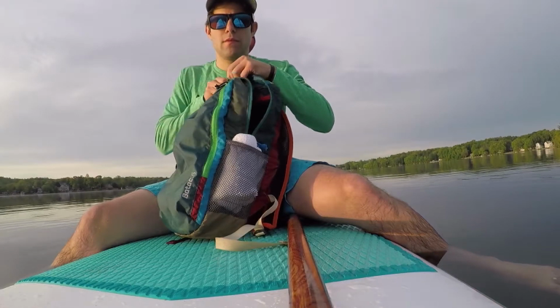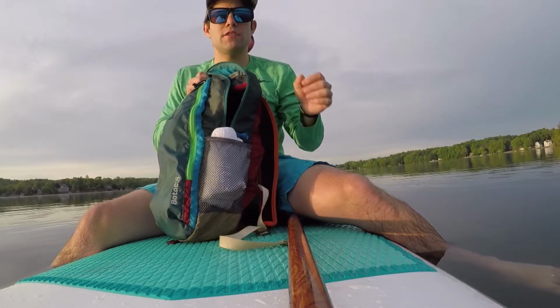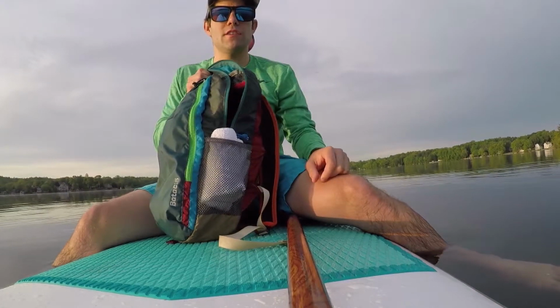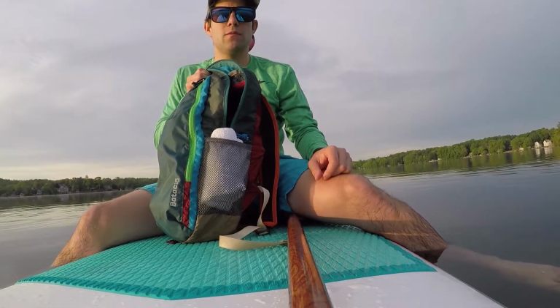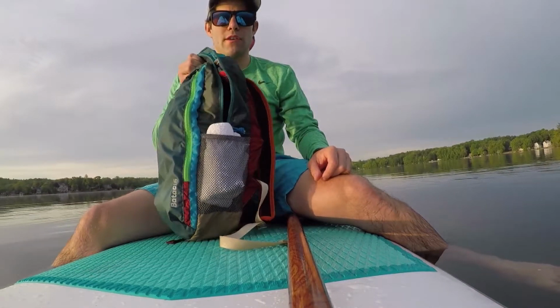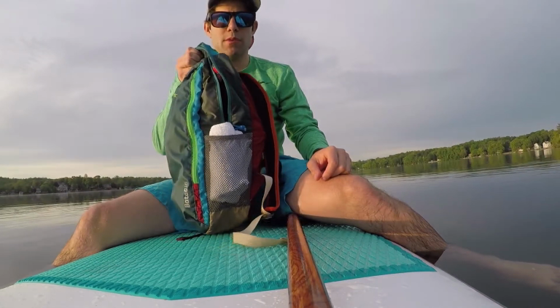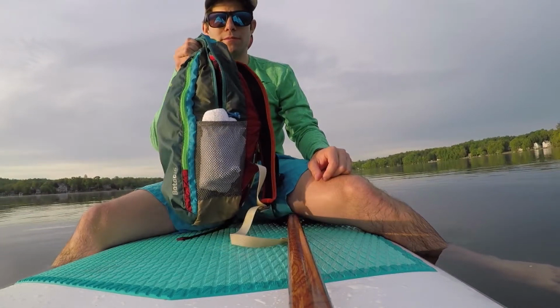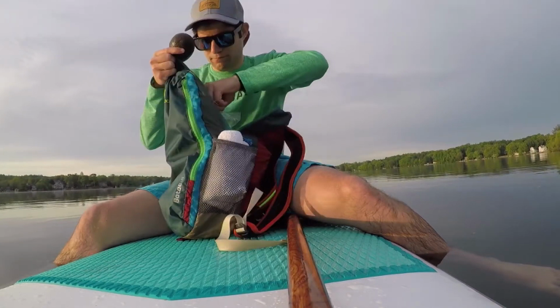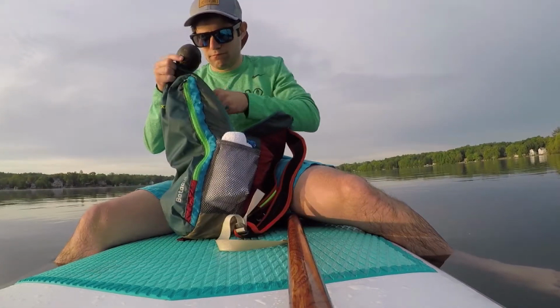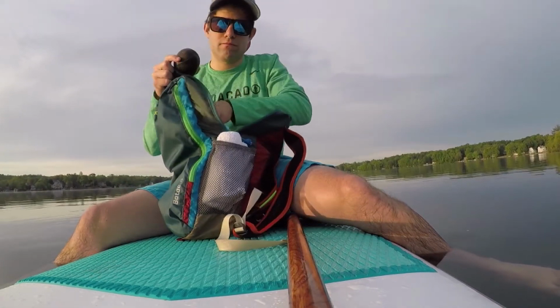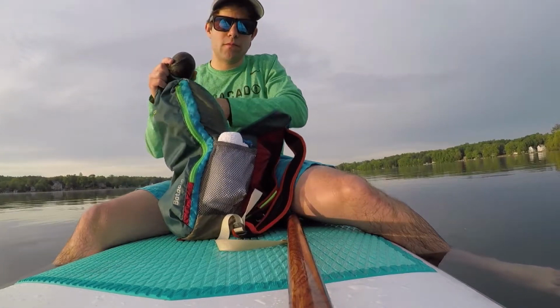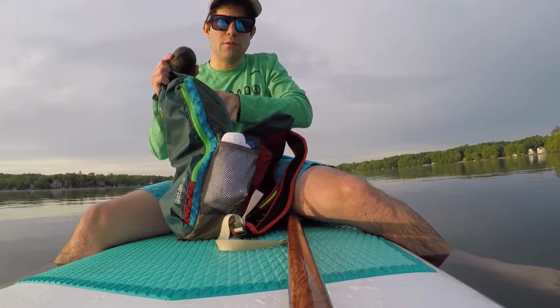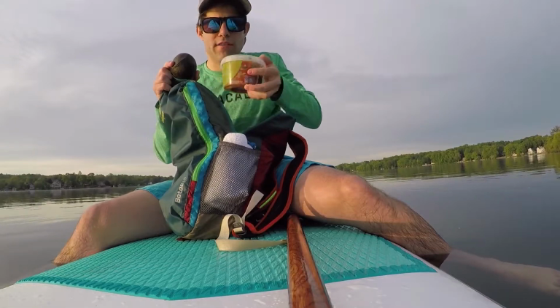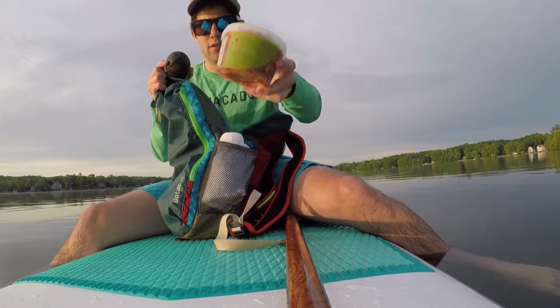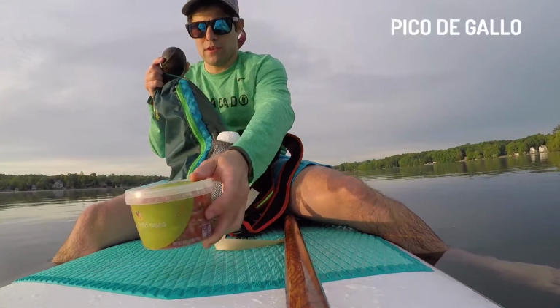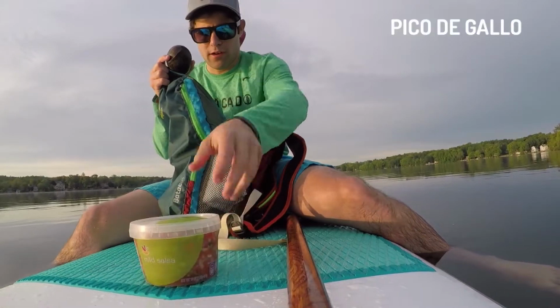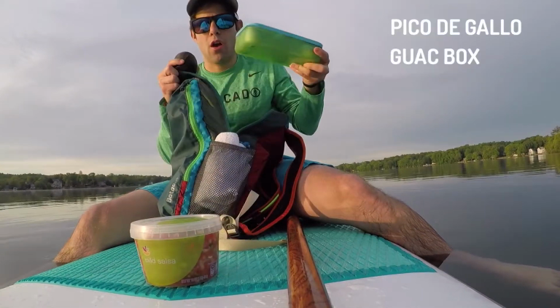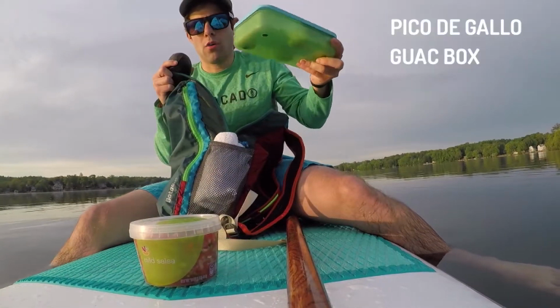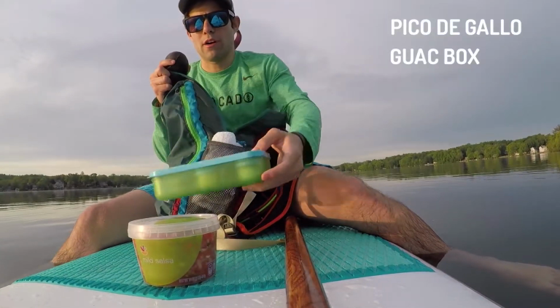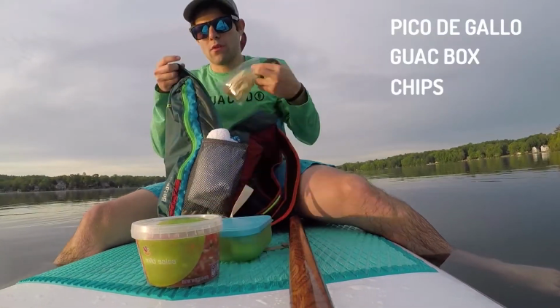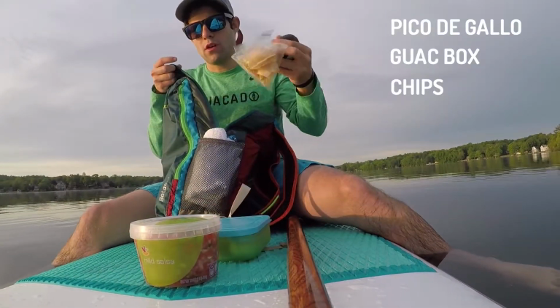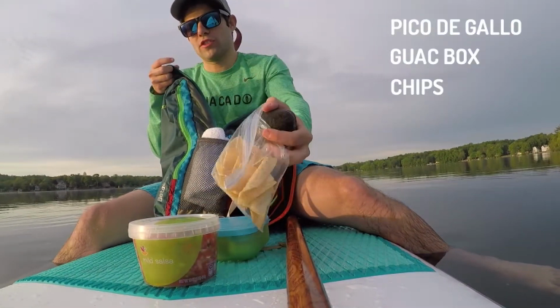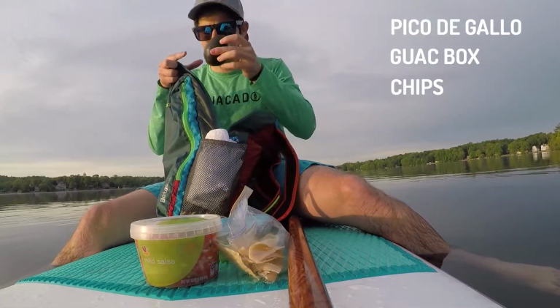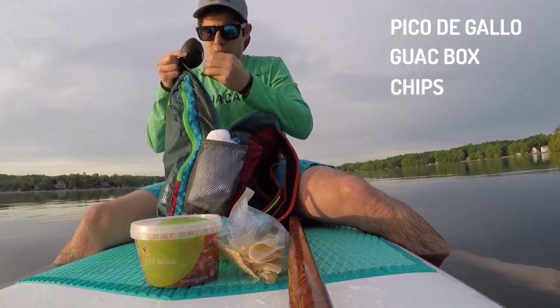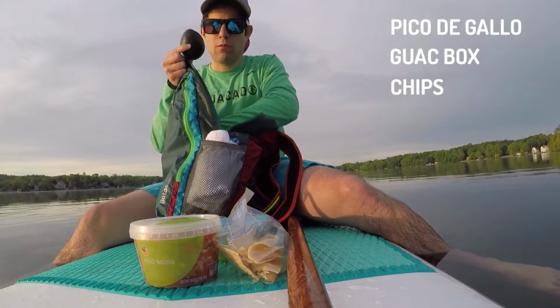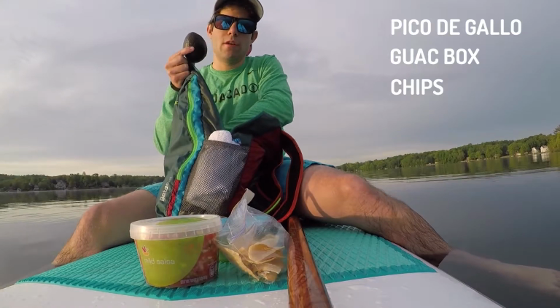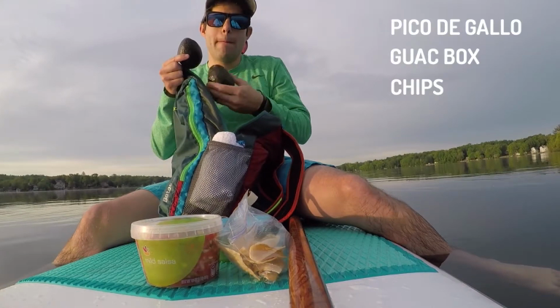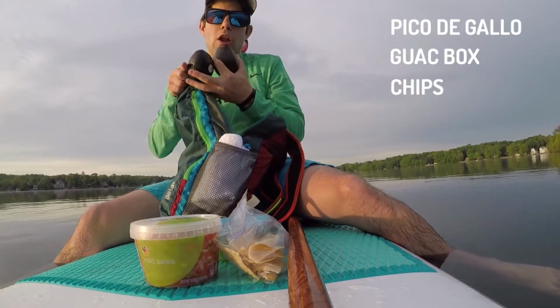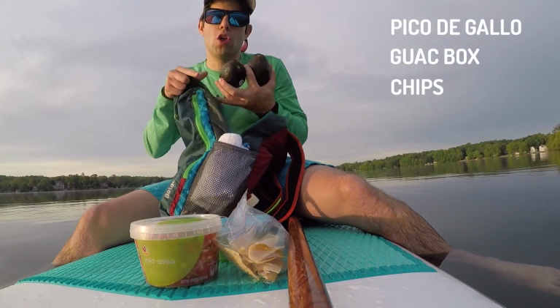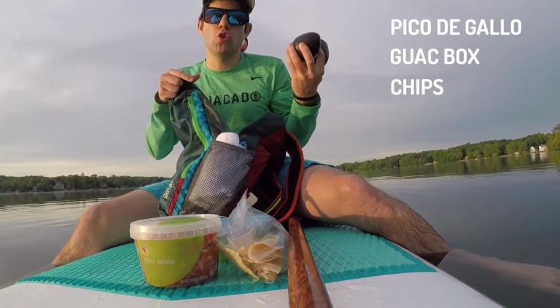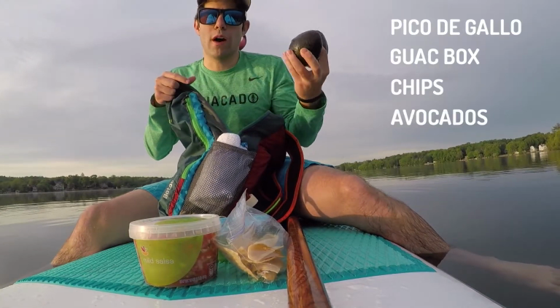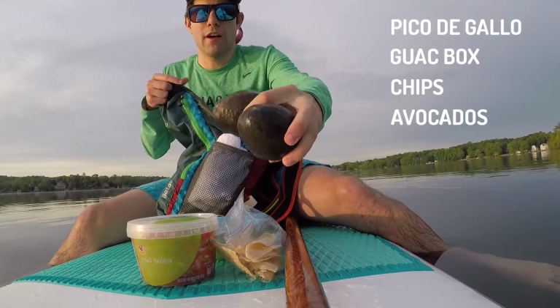As you can see, we're out here with a small bag. In it, we have Pico de Gallo, a guac box, a couple chips, and not one, but two avocados.